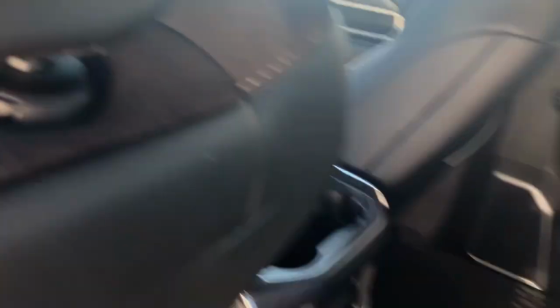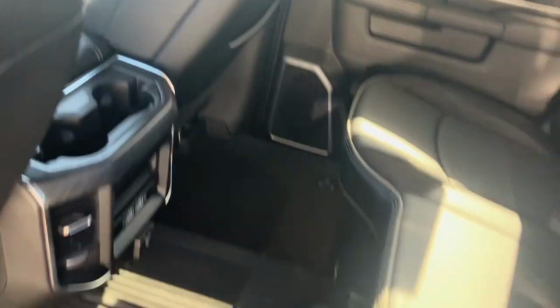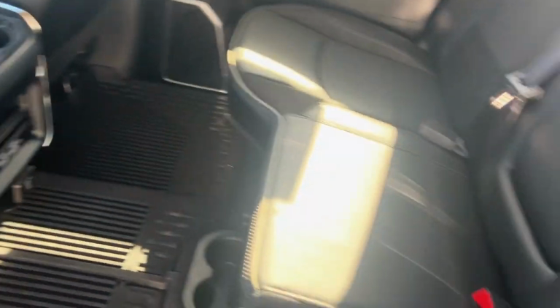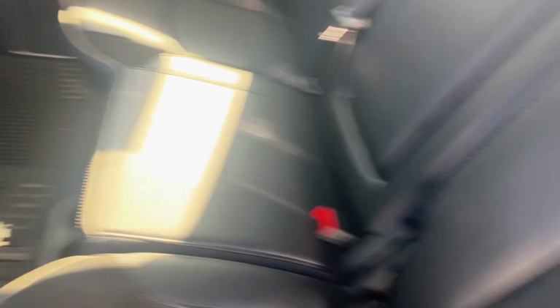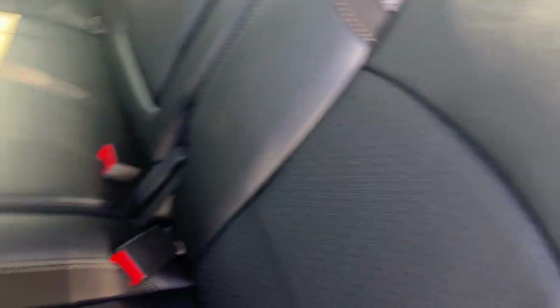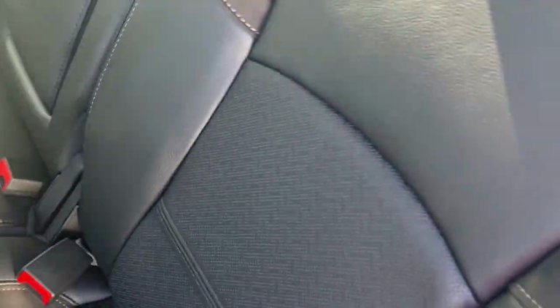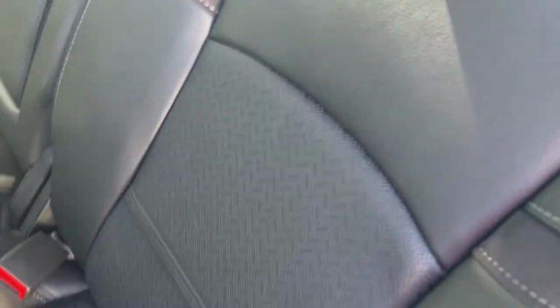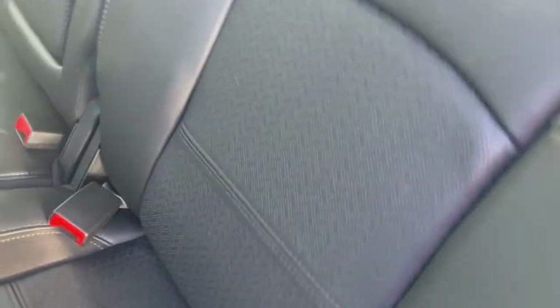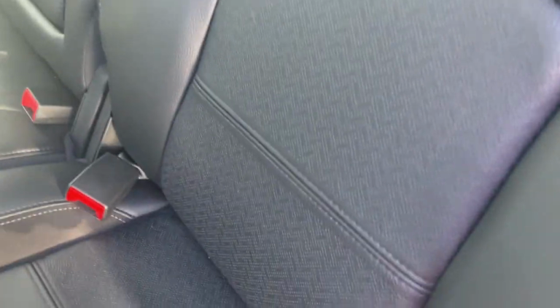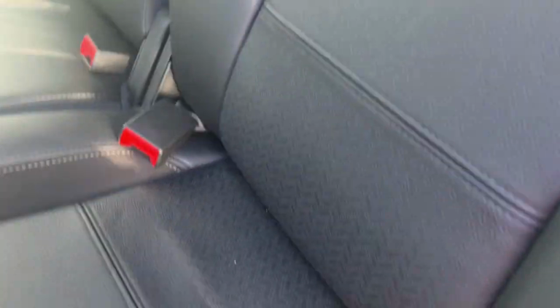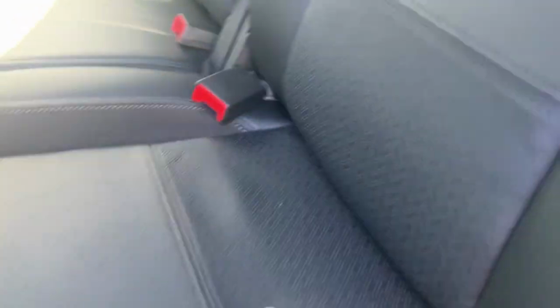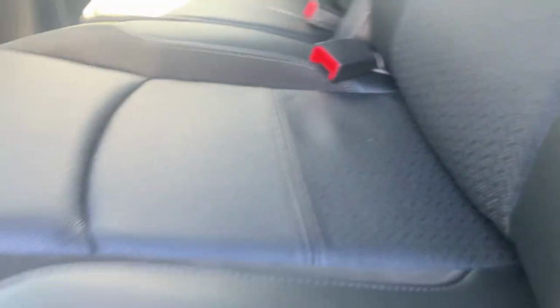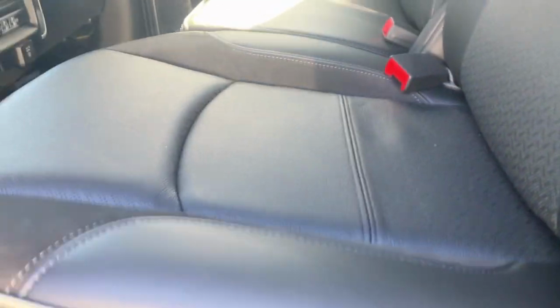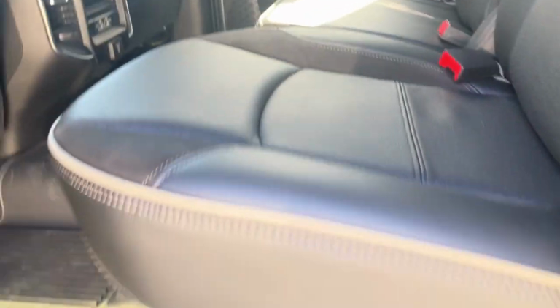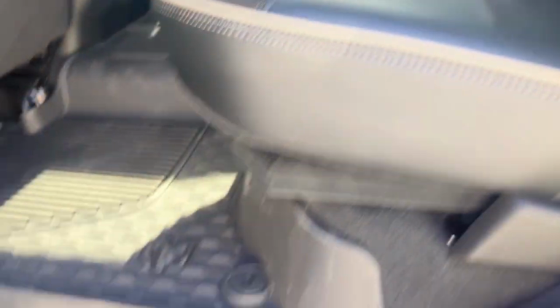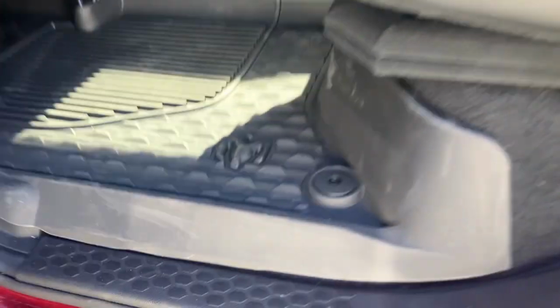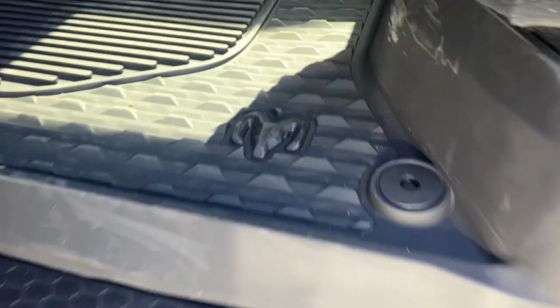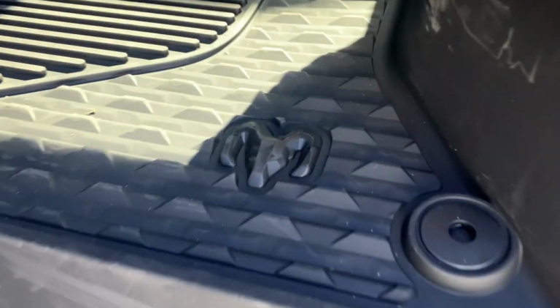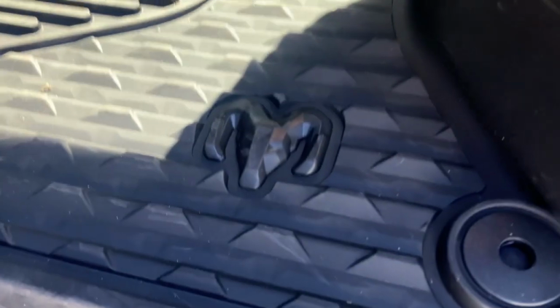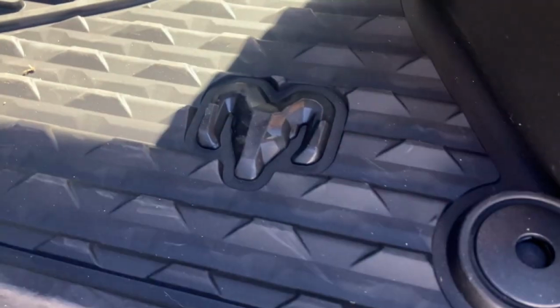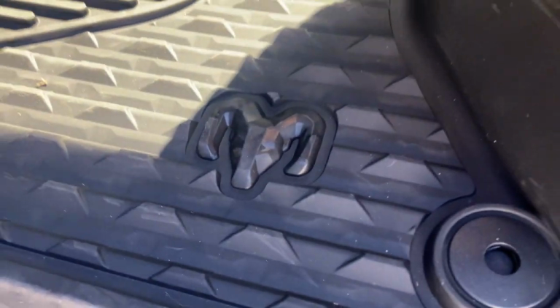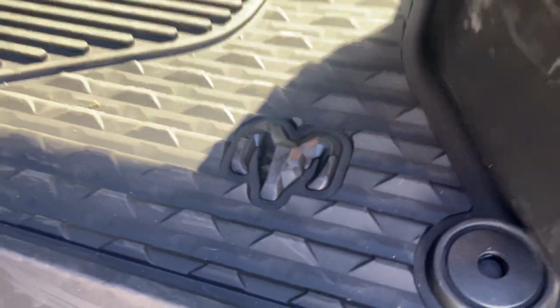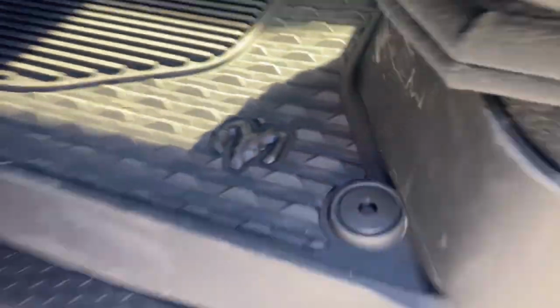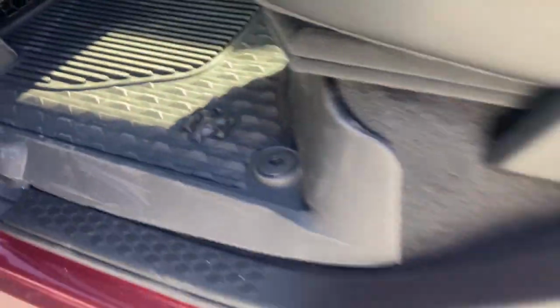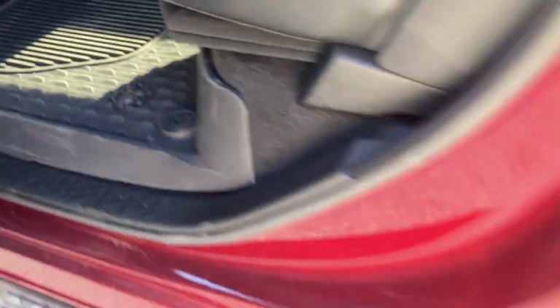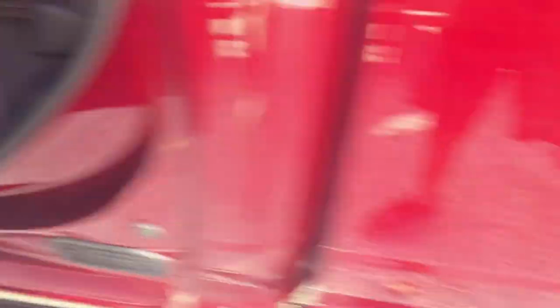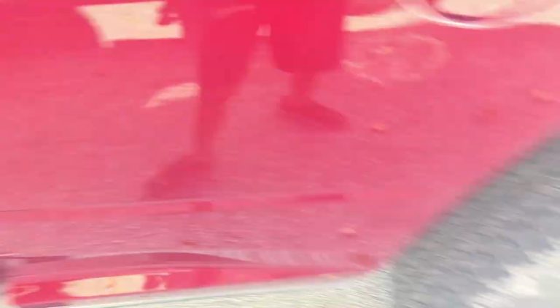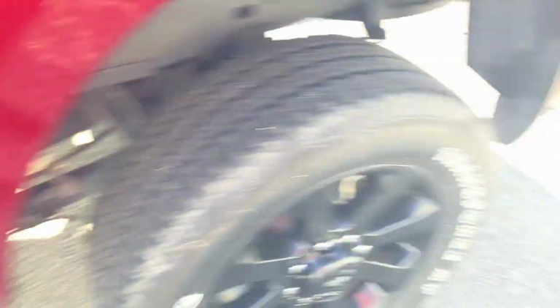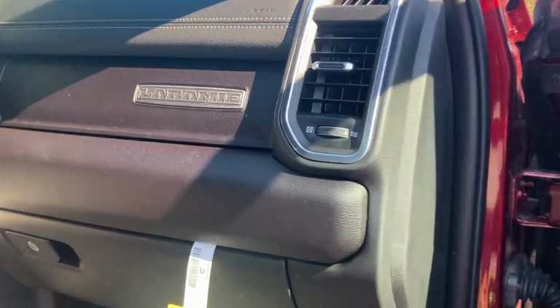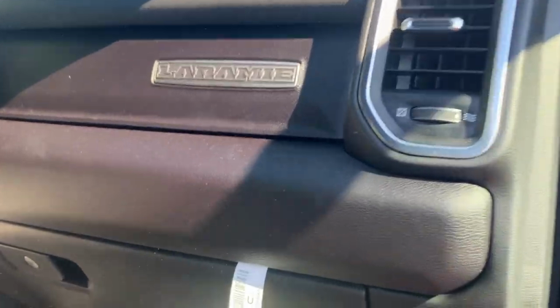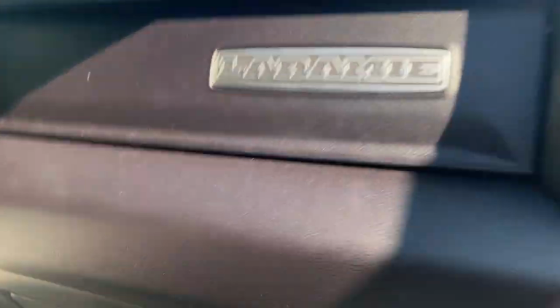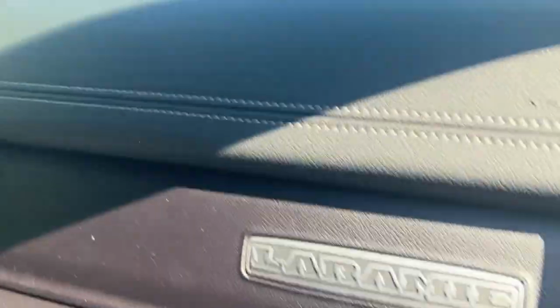Press your back seat — very spacious. Nice leather. Heated and cooled. Ram logo — I love that. And here's your path to your side.